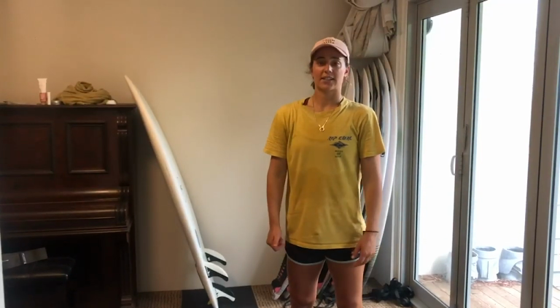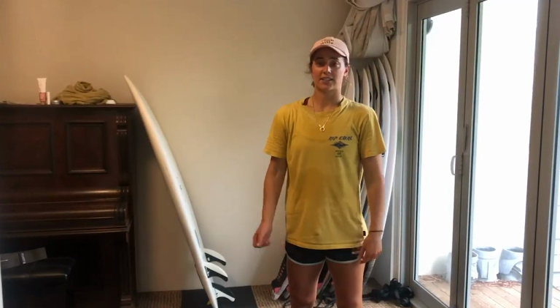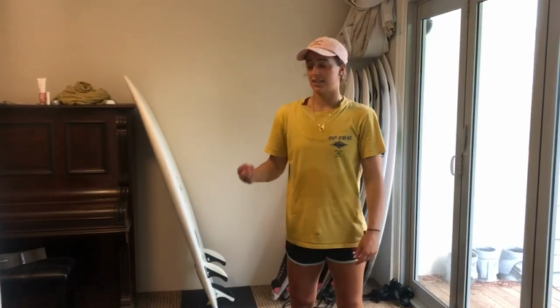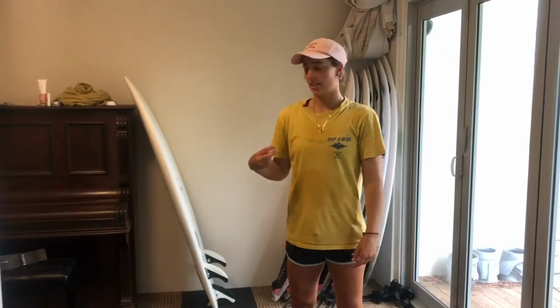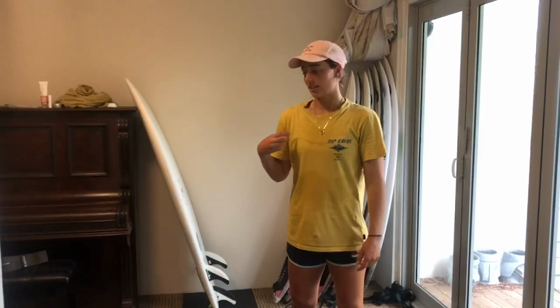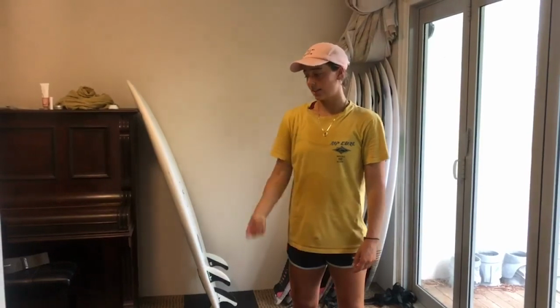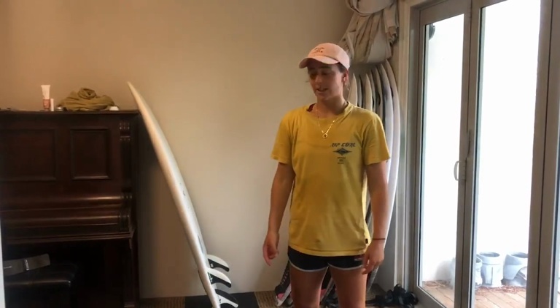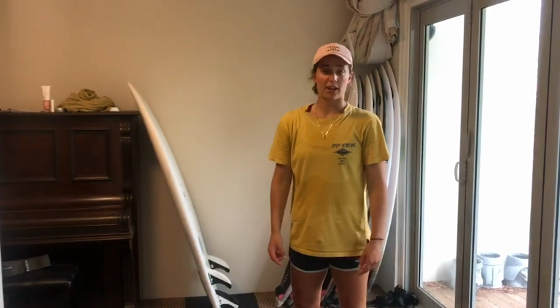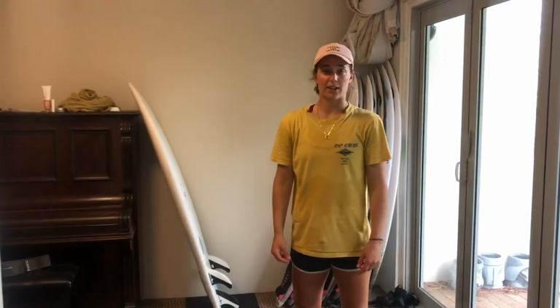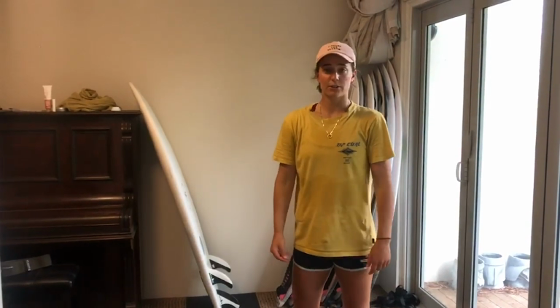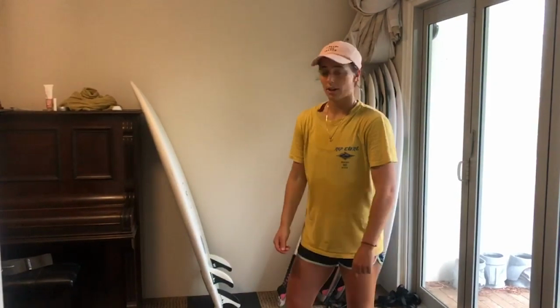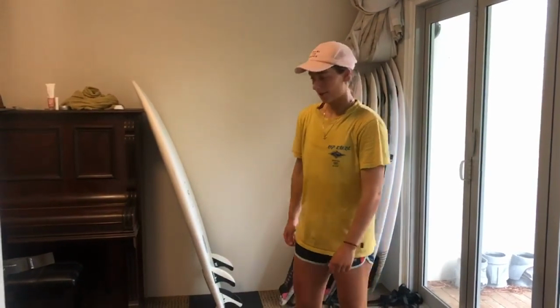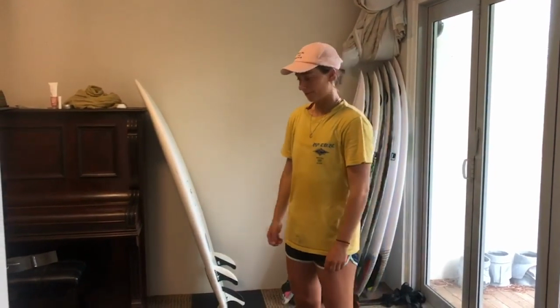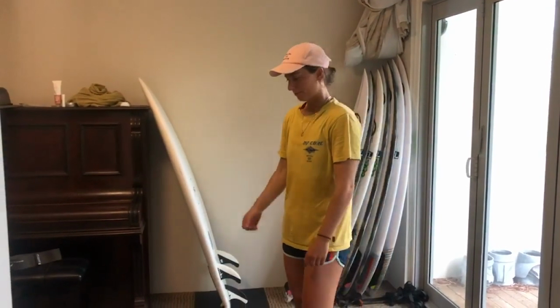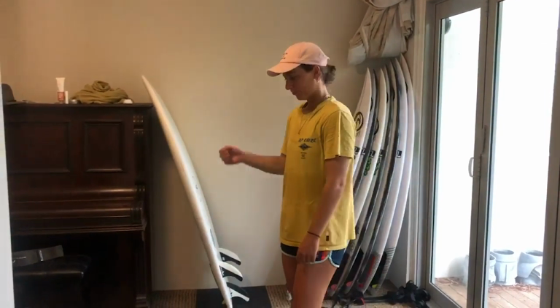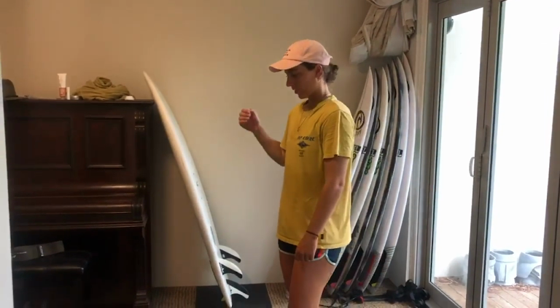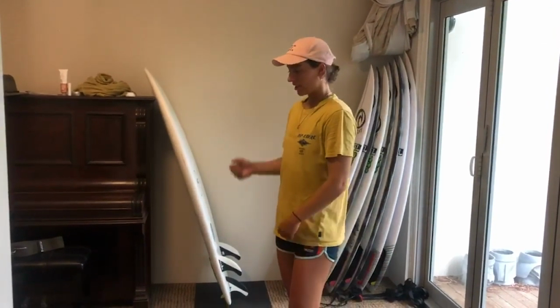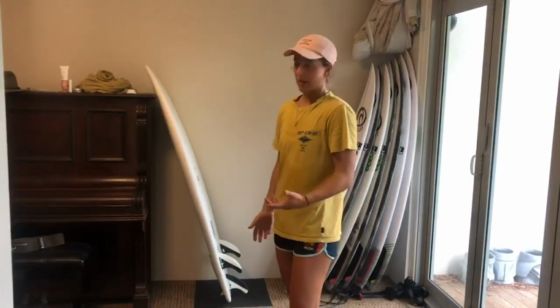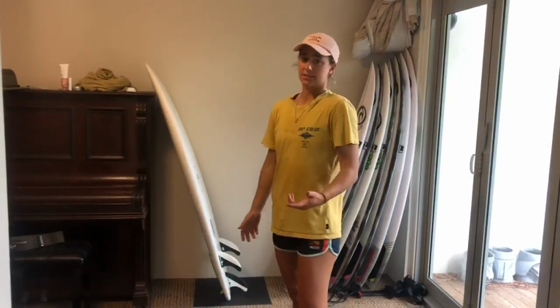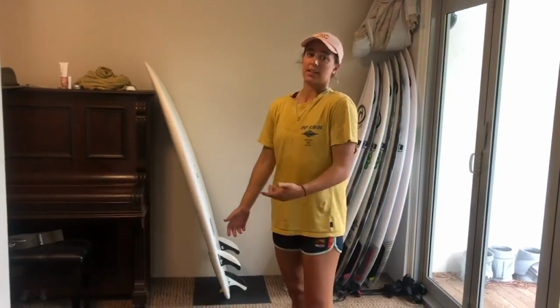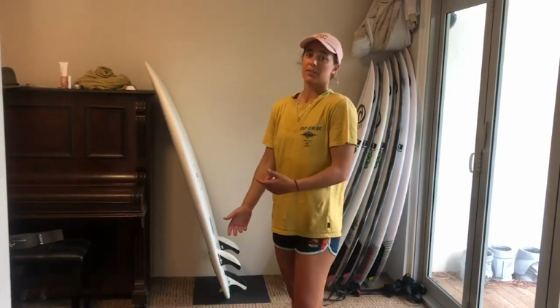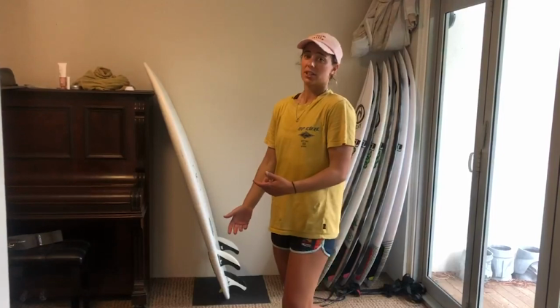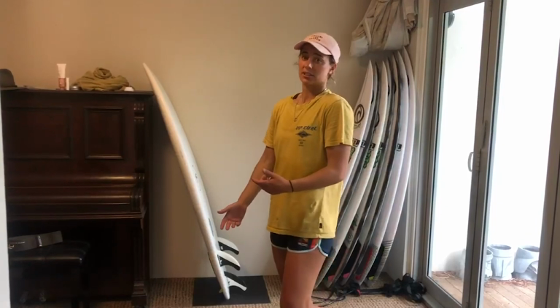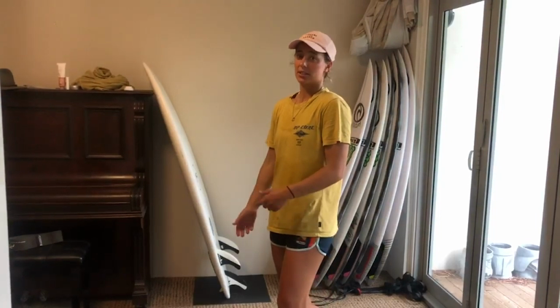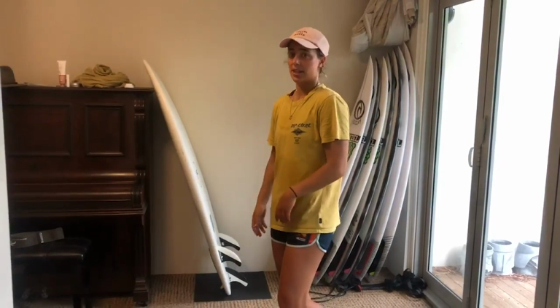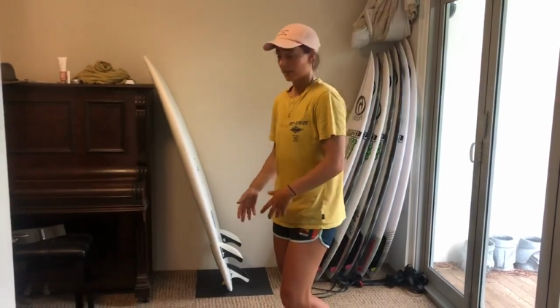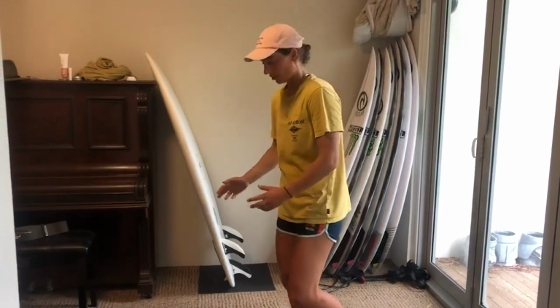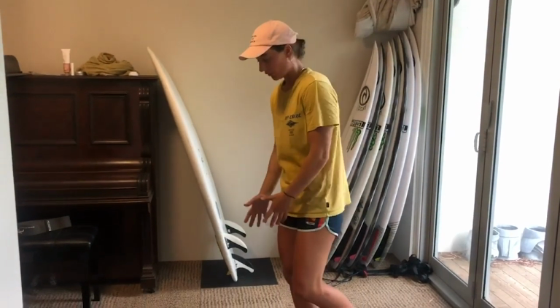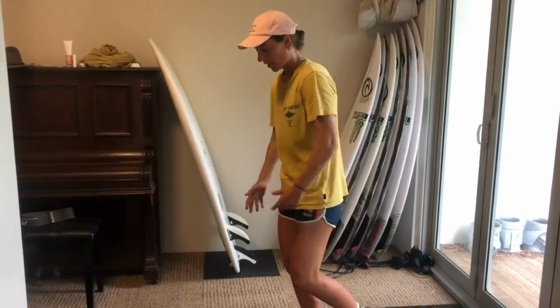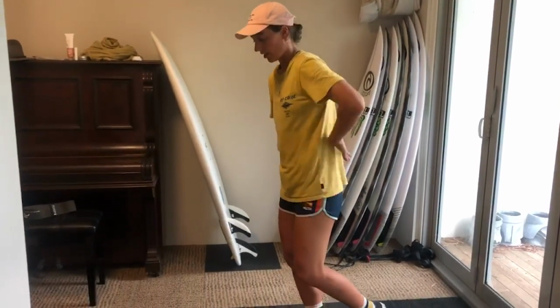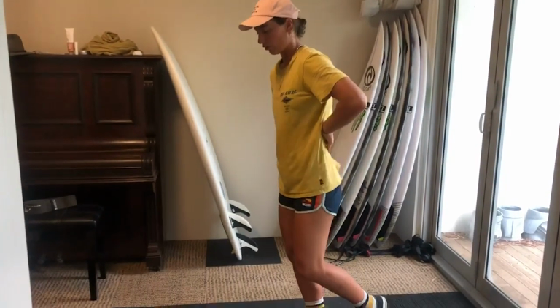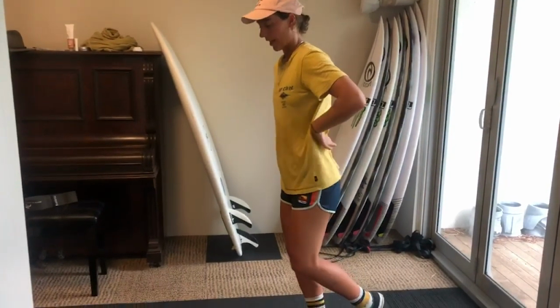The next exercise is a single leg RDL. It's another balance and activation exercise. The aim is for a soft knee and a neutral back.